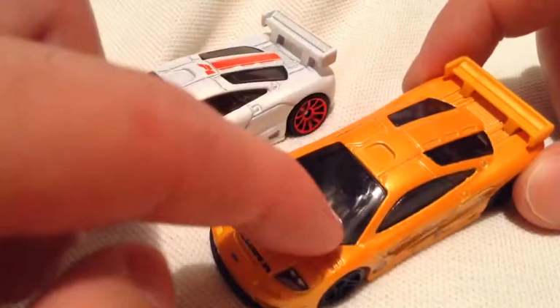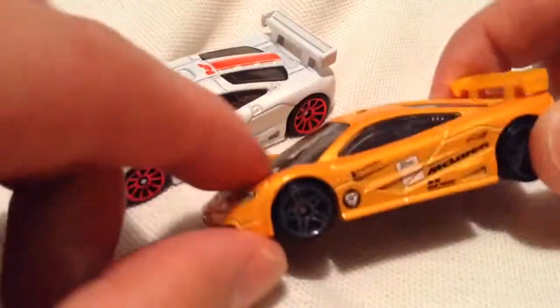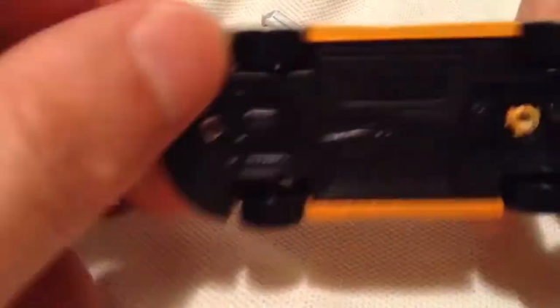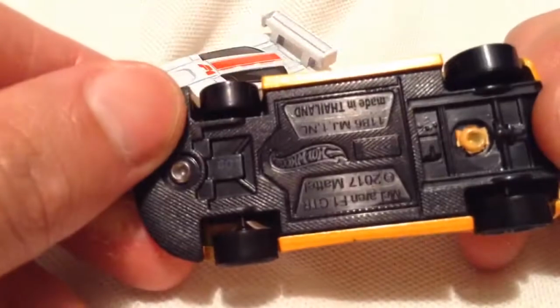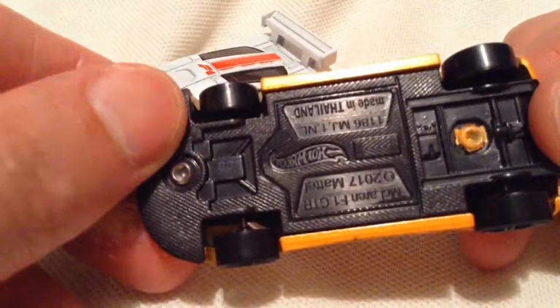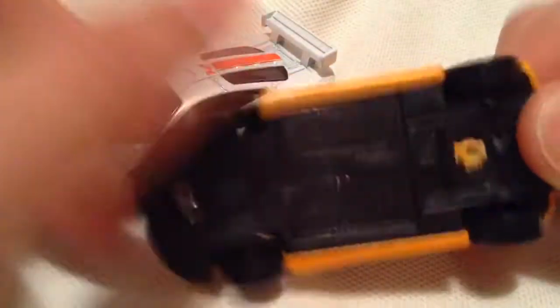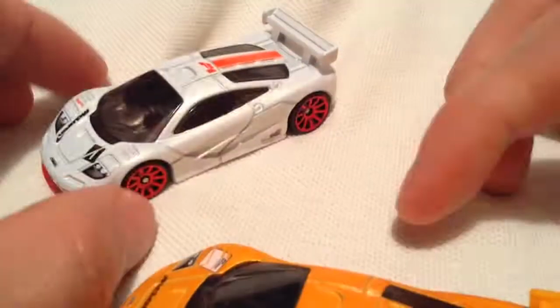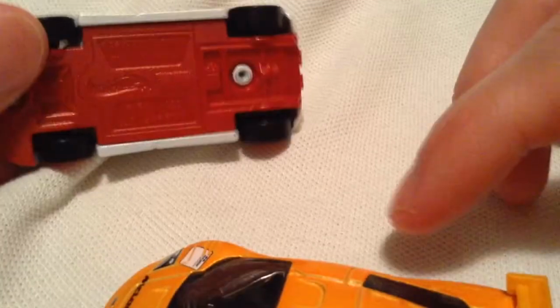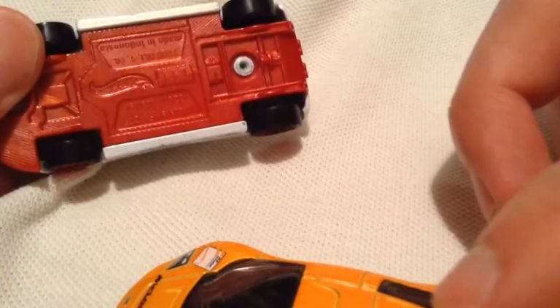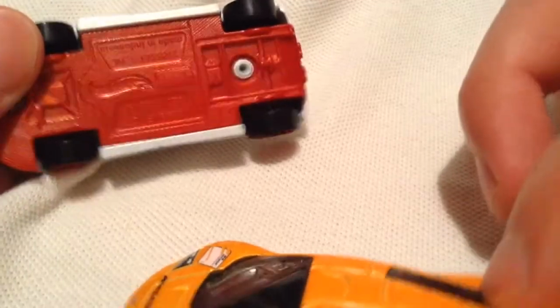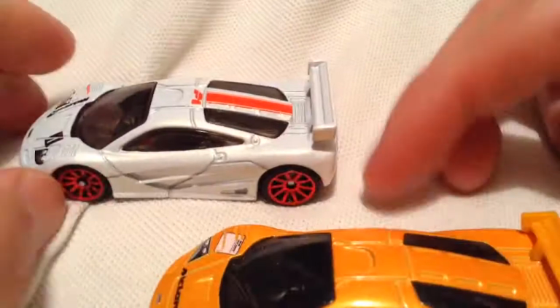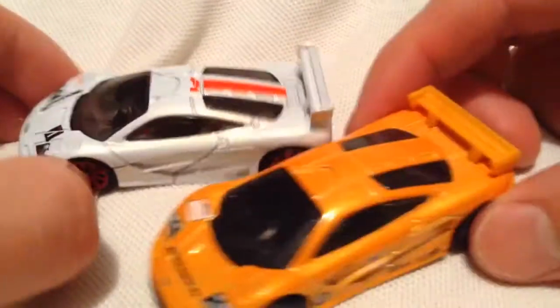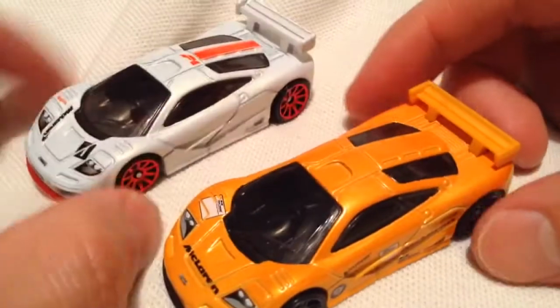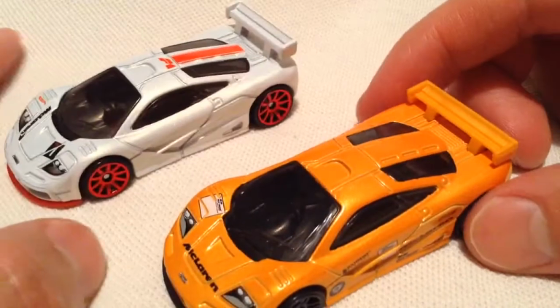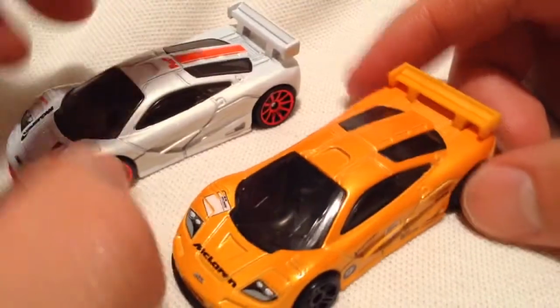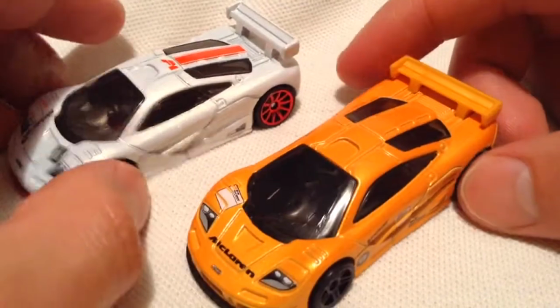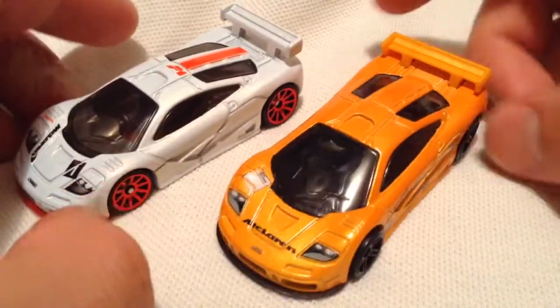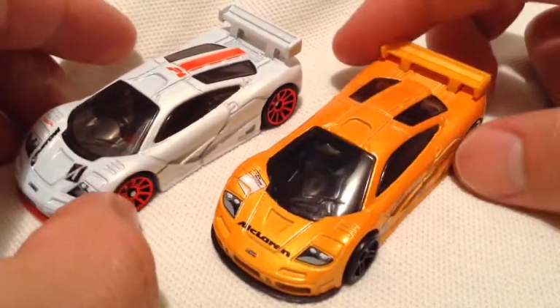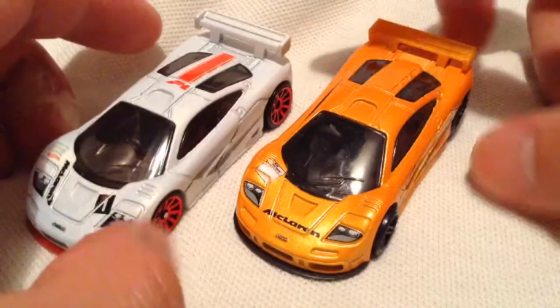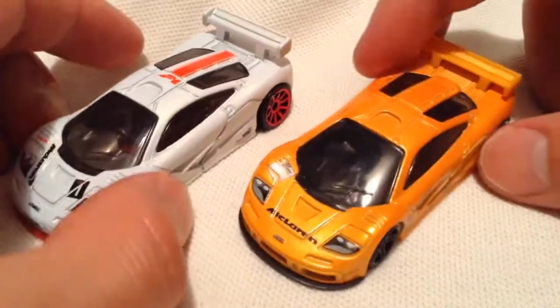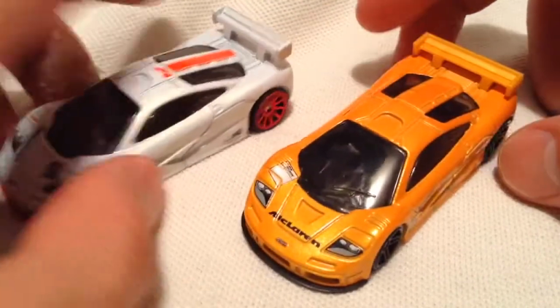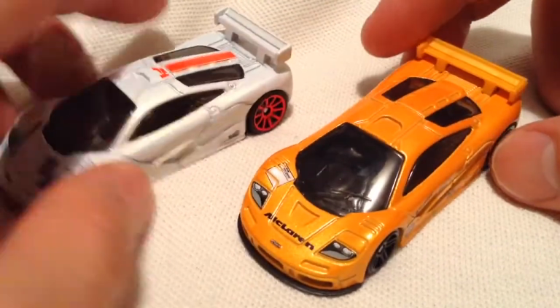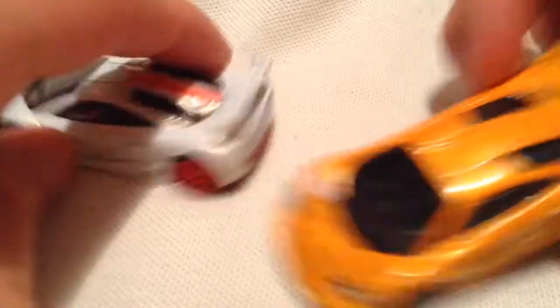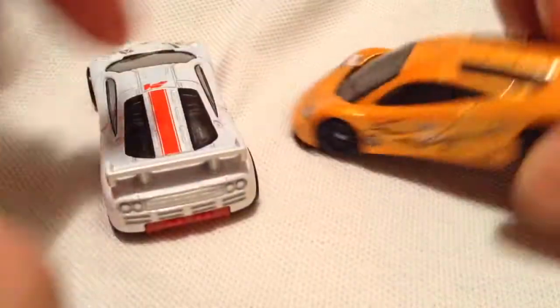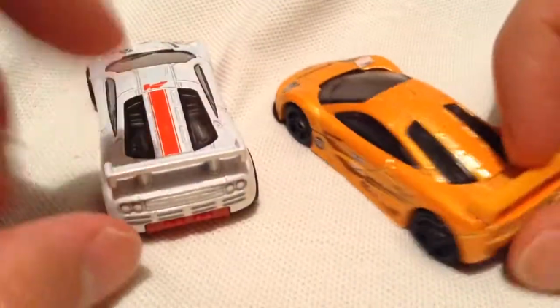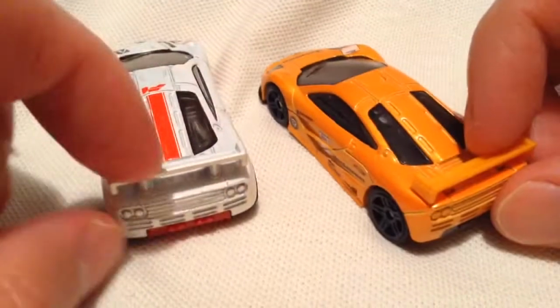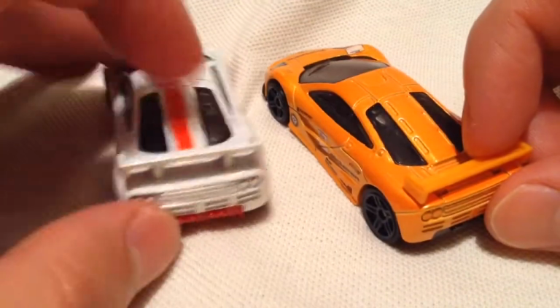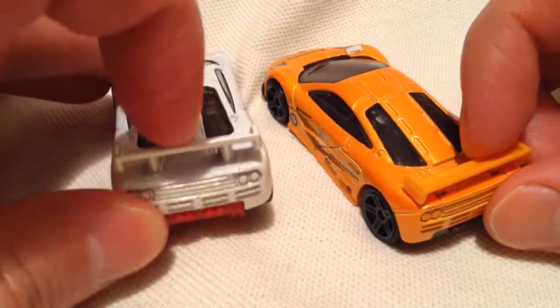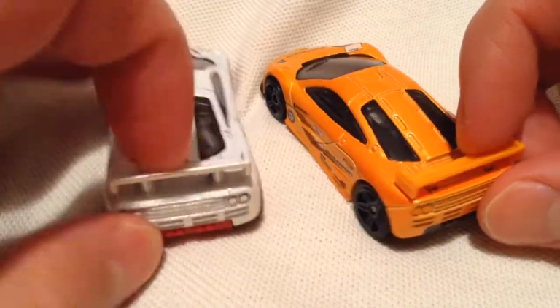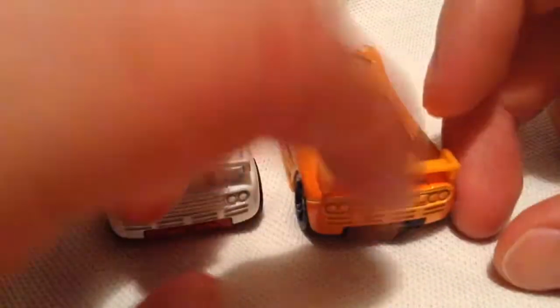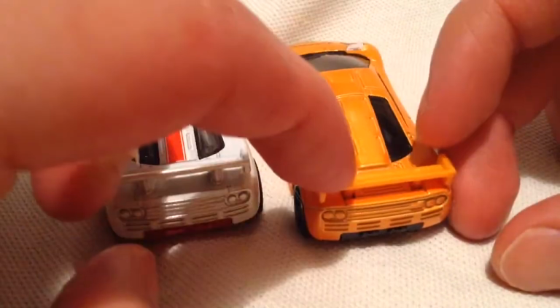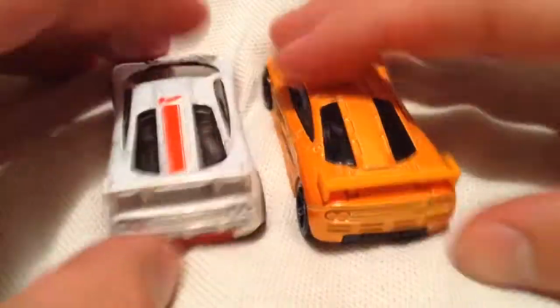So this one's made in Thailand, and this one's Indonesia. There are some casting changes, some variations. The biggest one is the Indonesia one is made with a metal spoiler, and this one has a plastic spoiler.